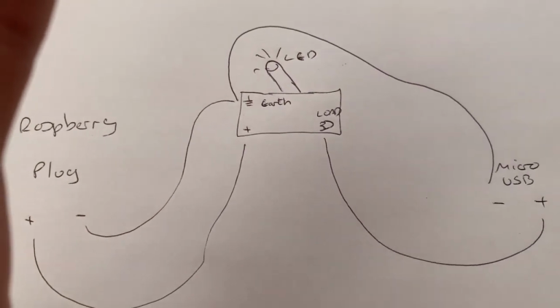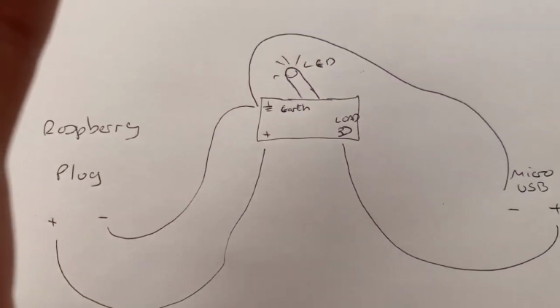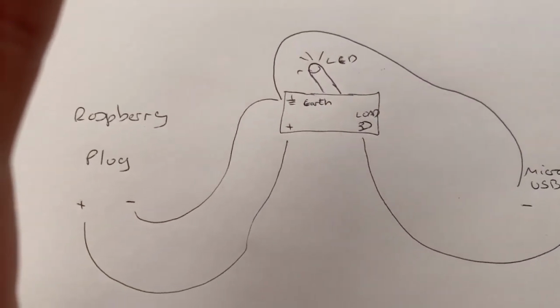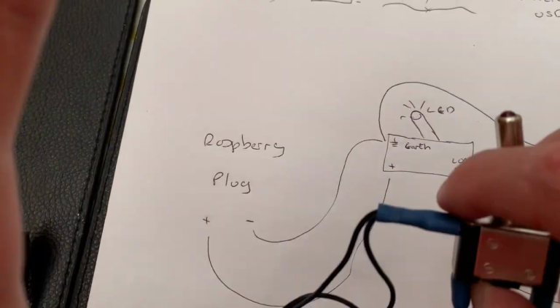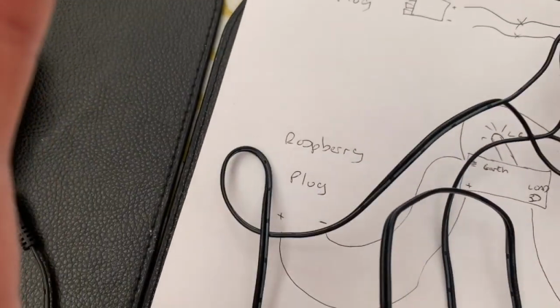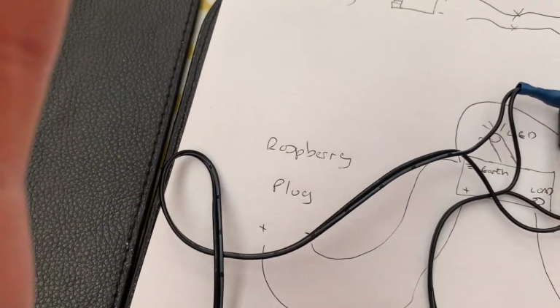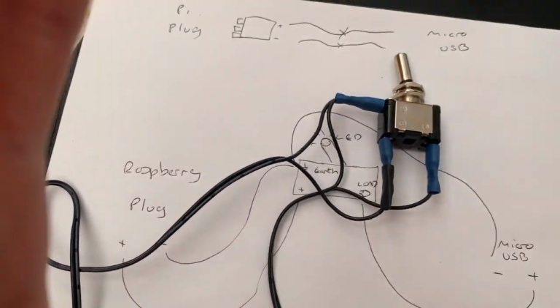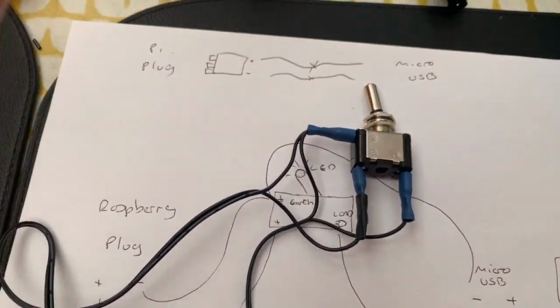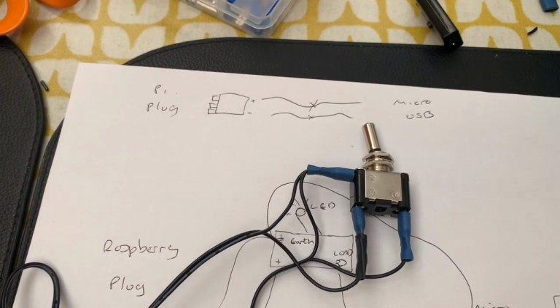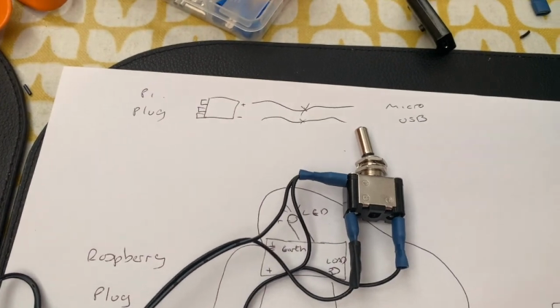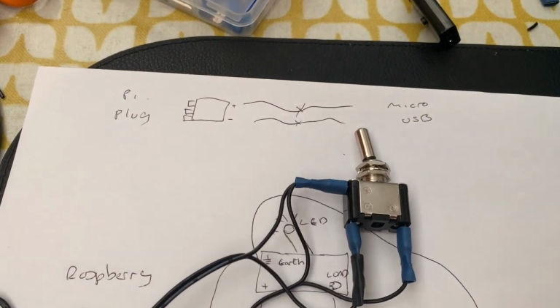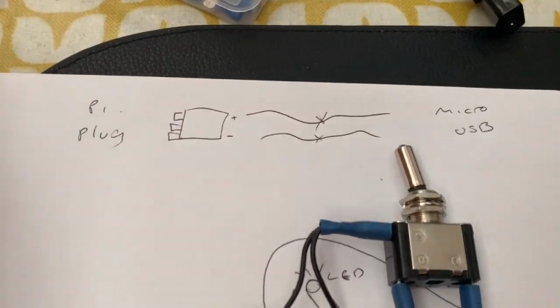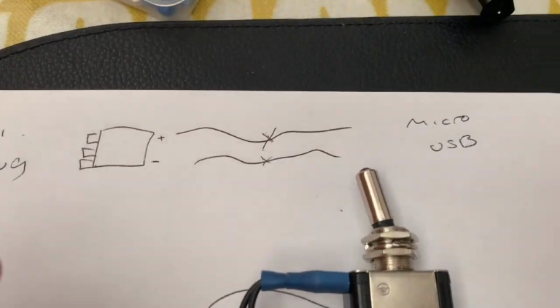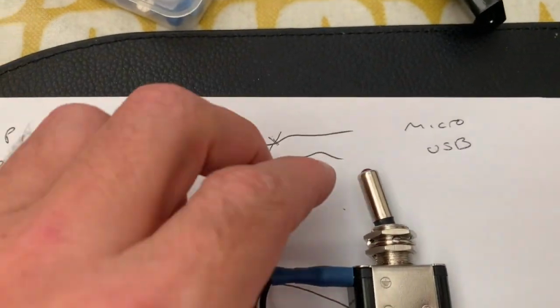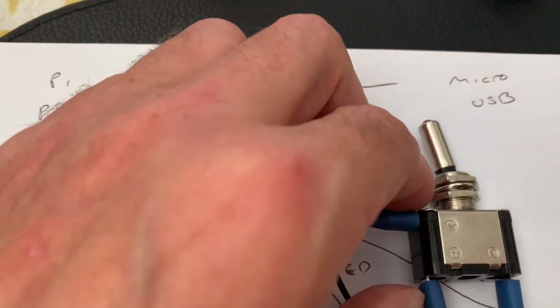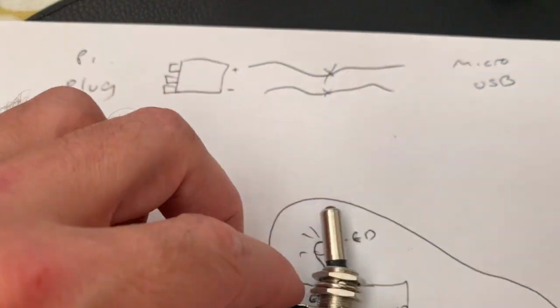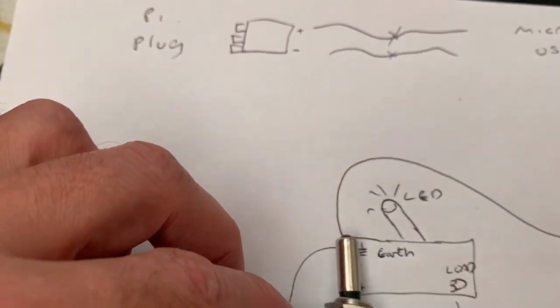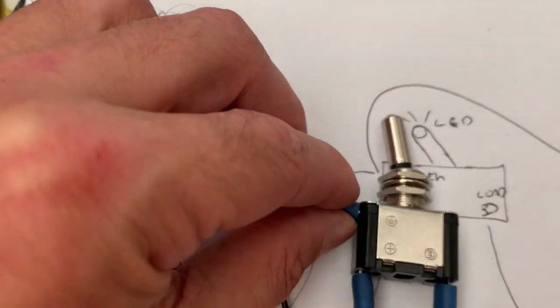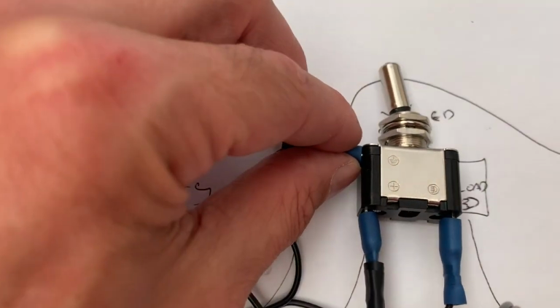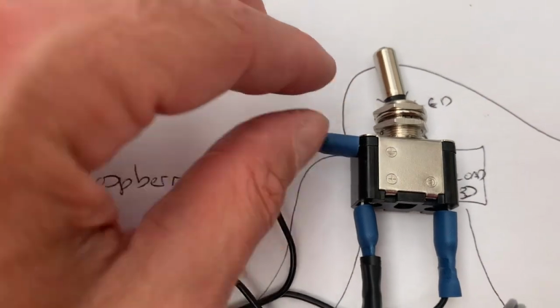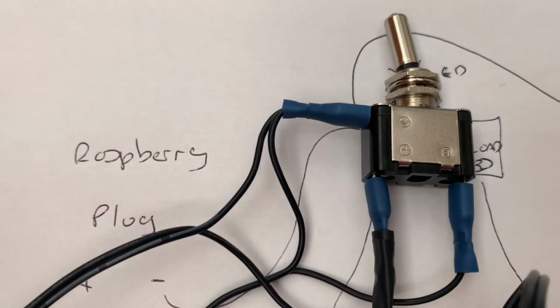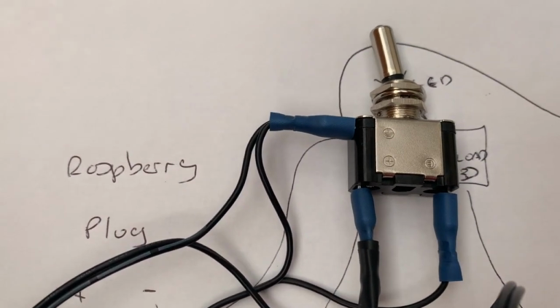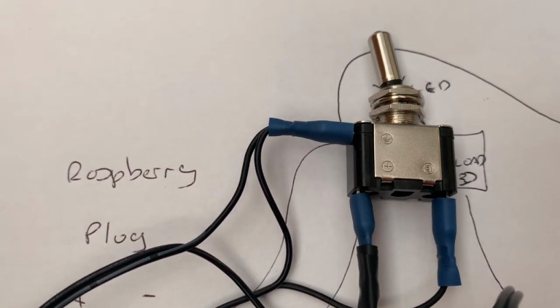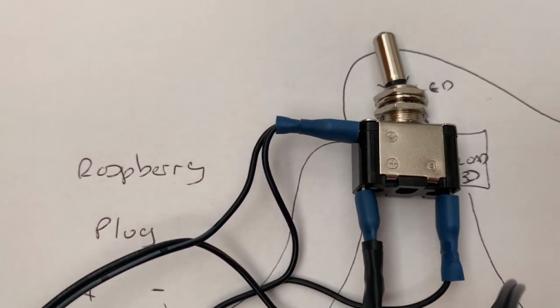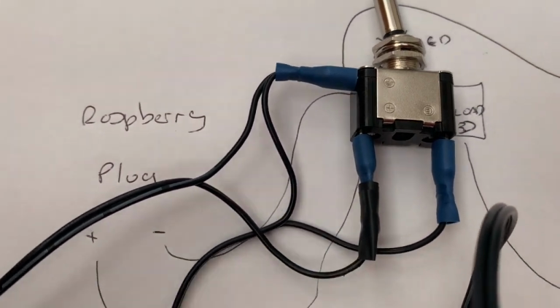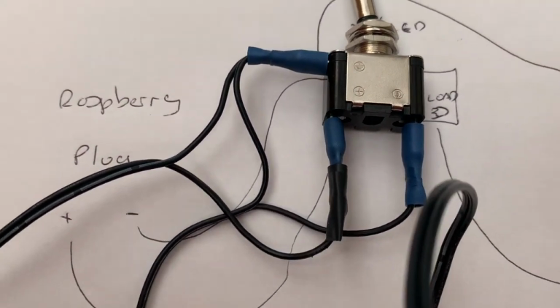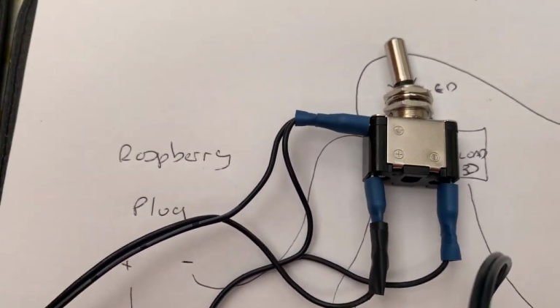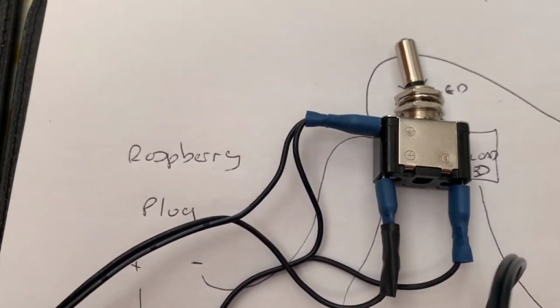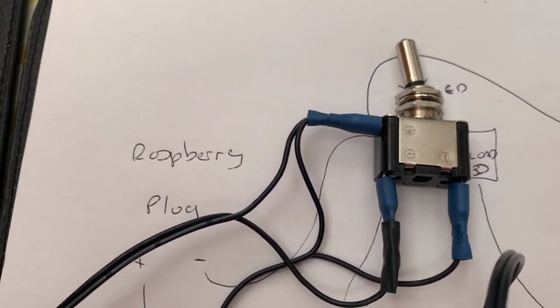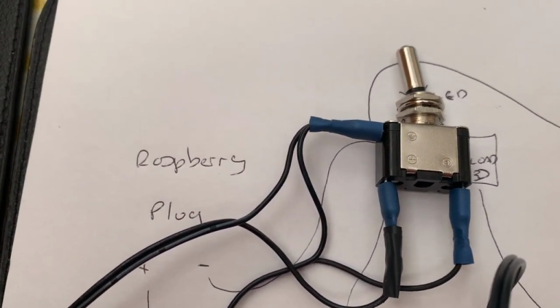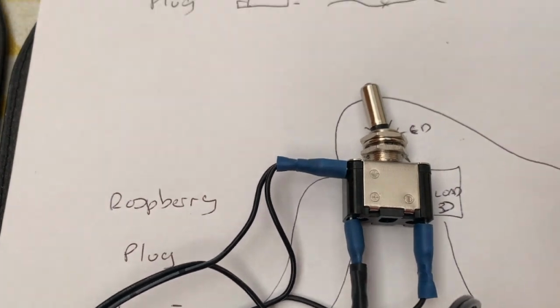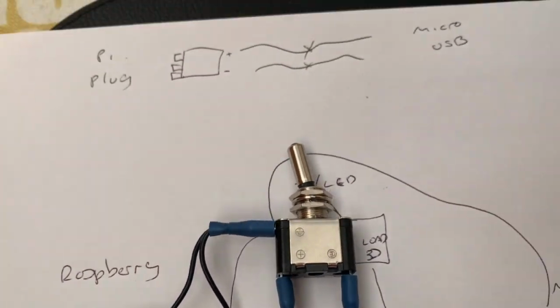So what does that look like? Looks like this. So there's our switch. I've crimped them all on nicely. Let's see if it works.